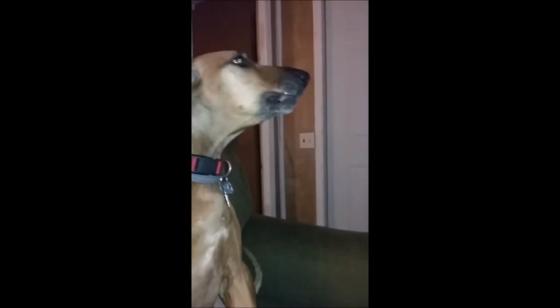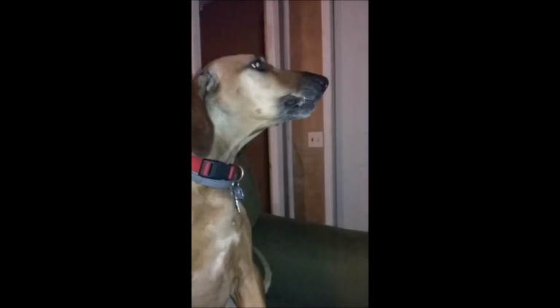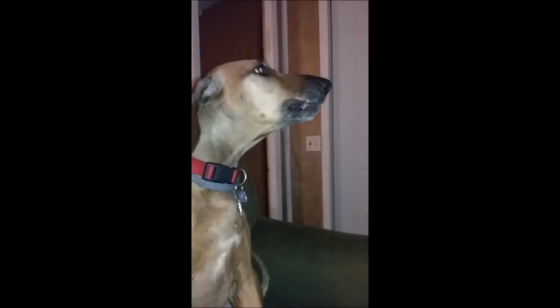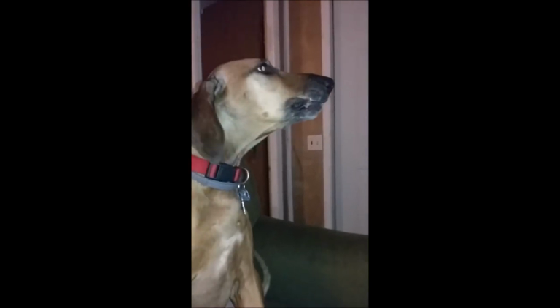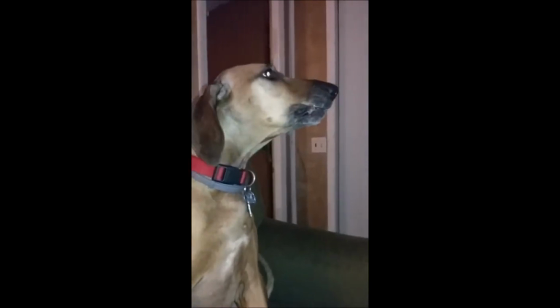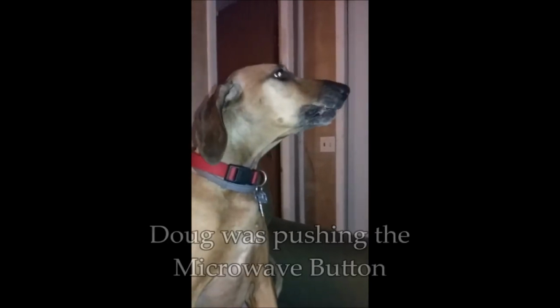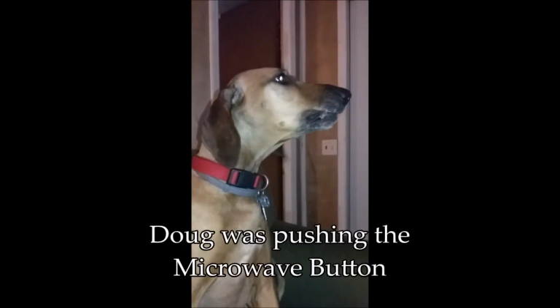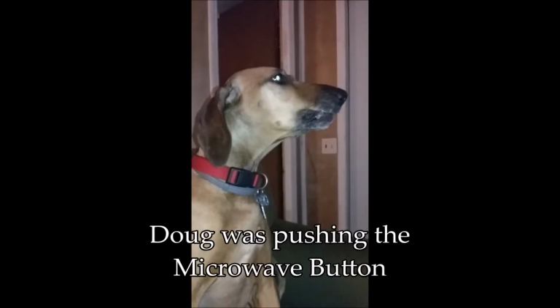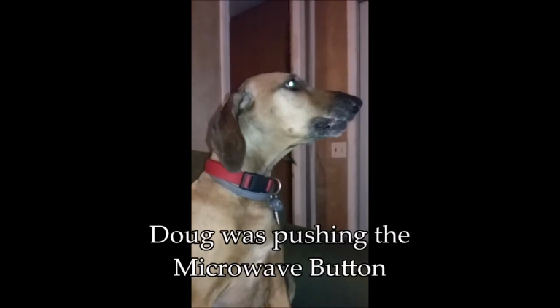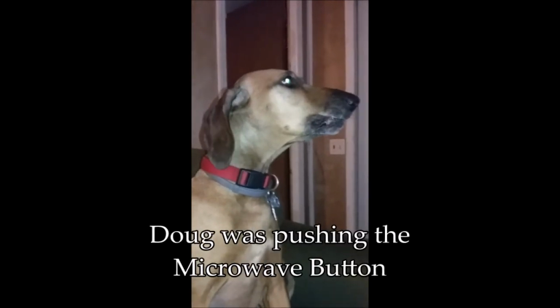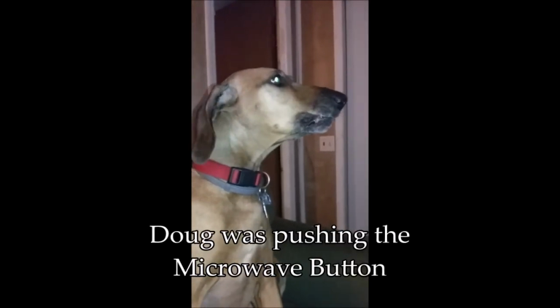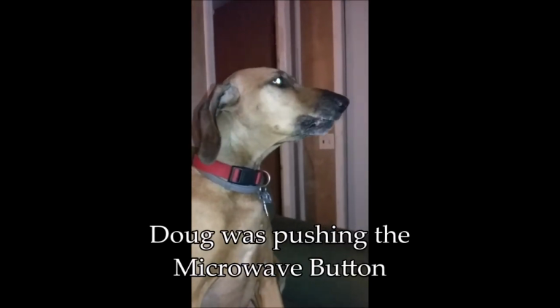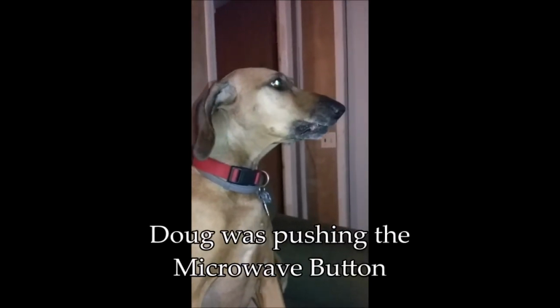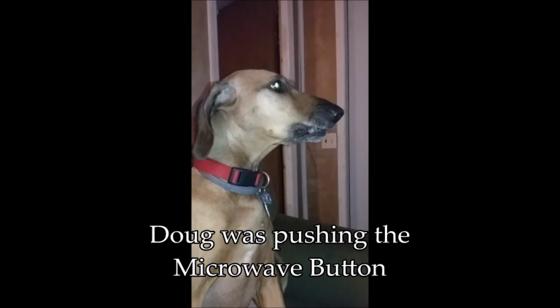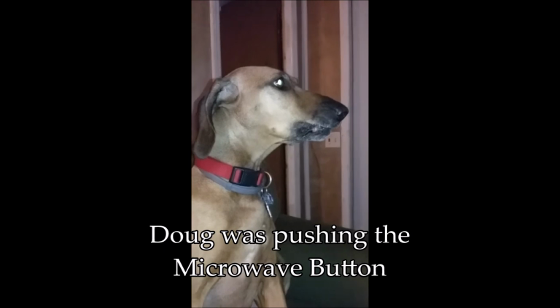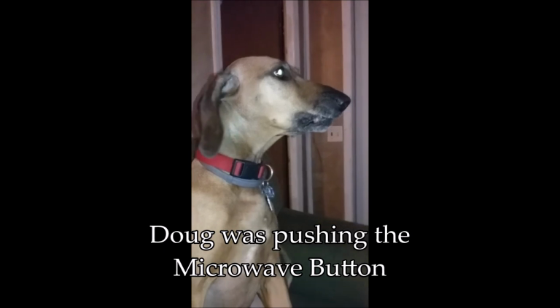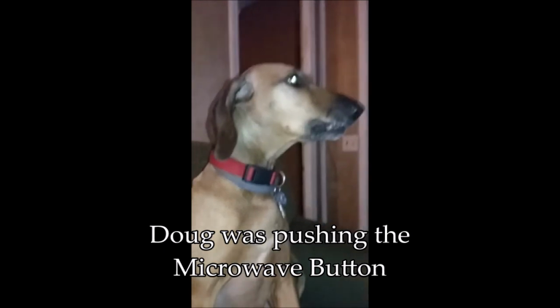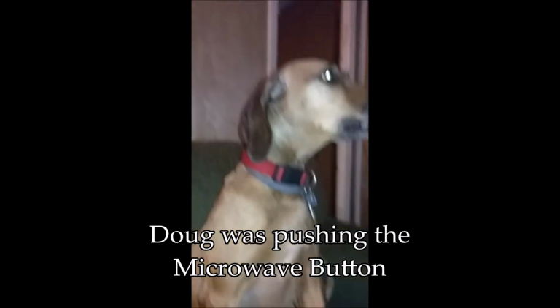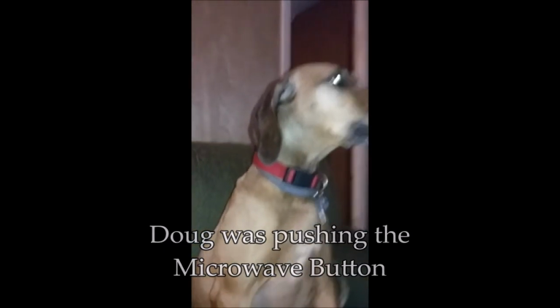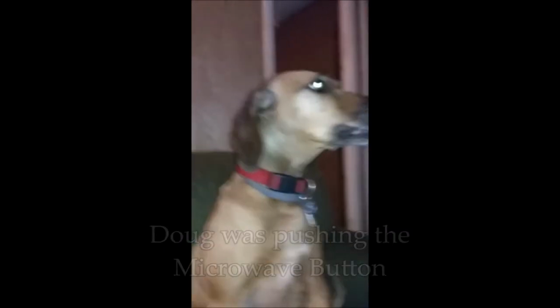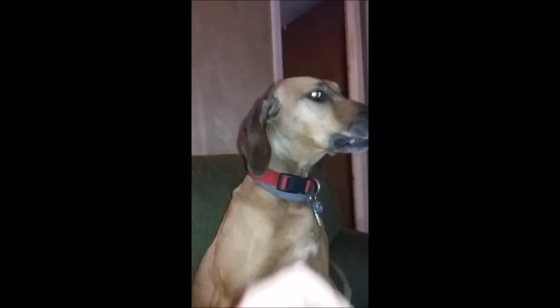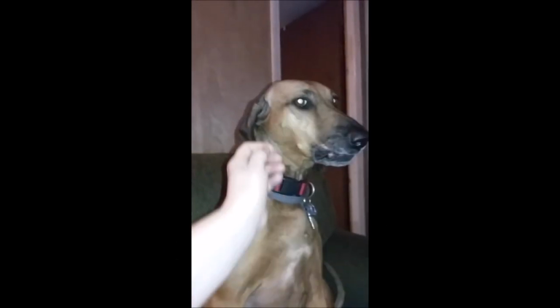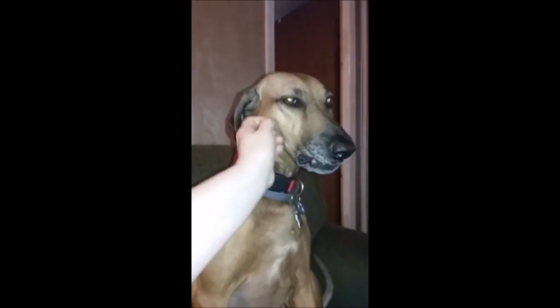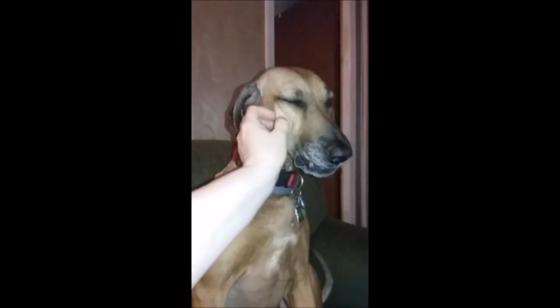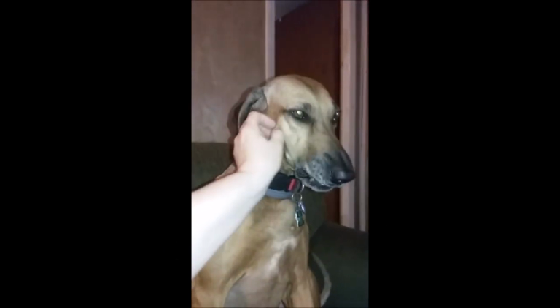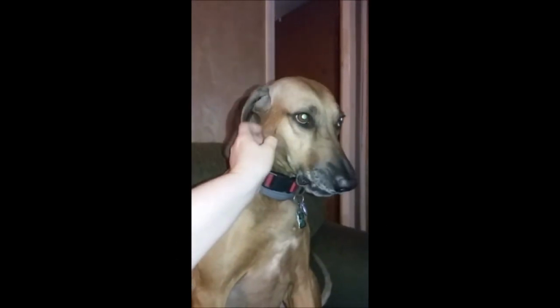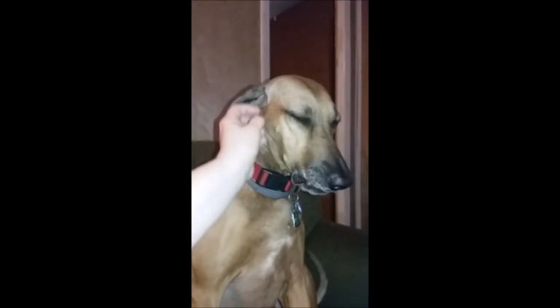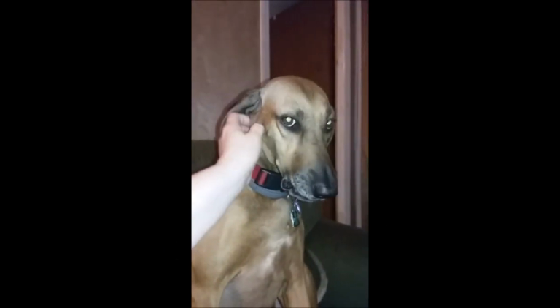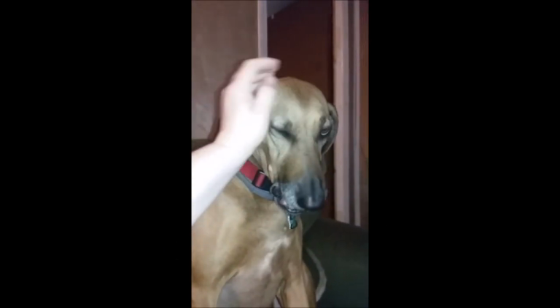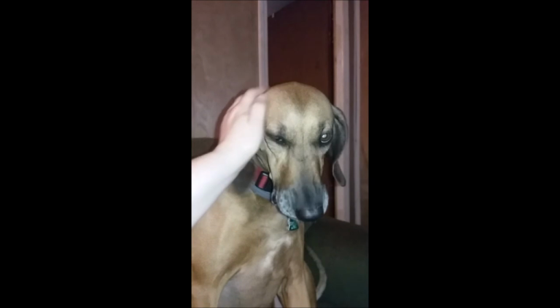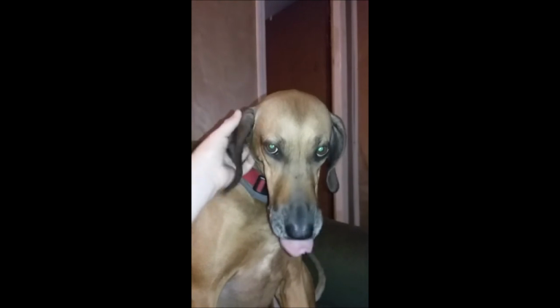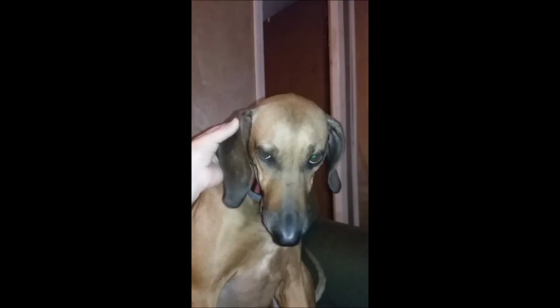Hey Doug, stop pushing the buttons — you're just making her mad. You okay, Joel? It's all right, mommy. You're a good girl.